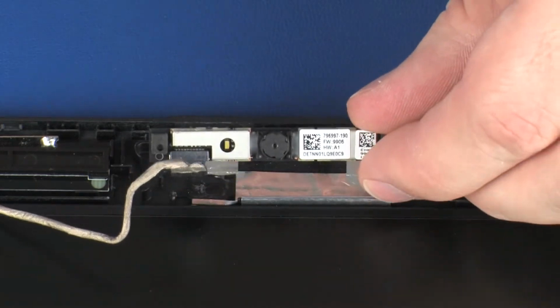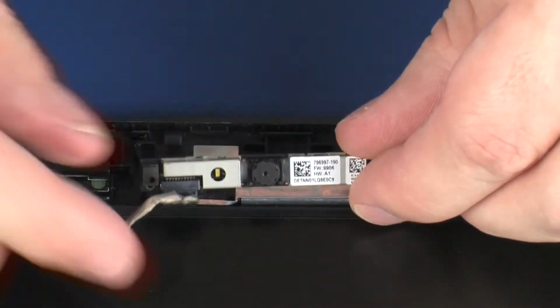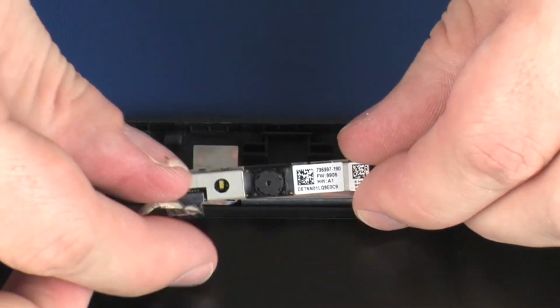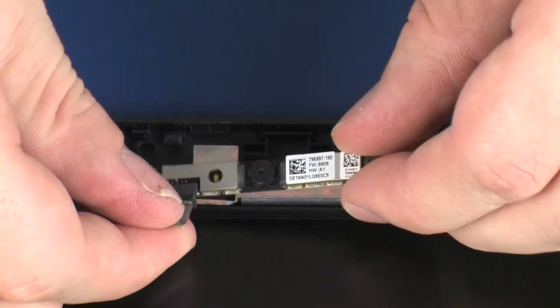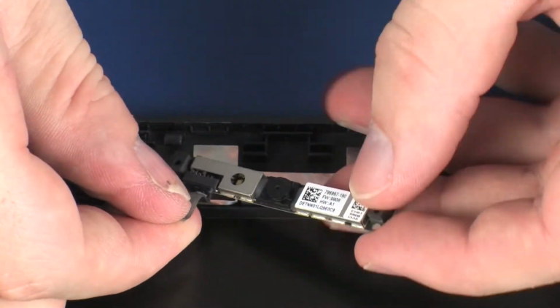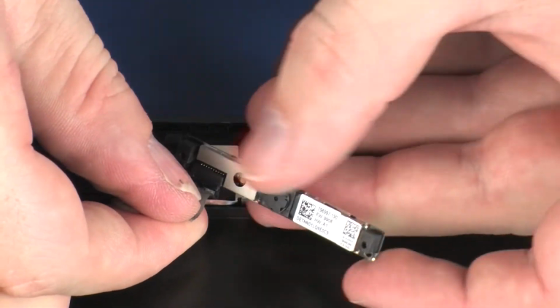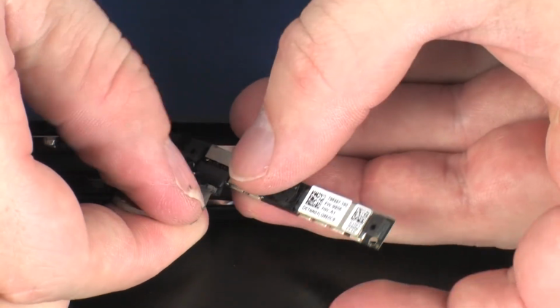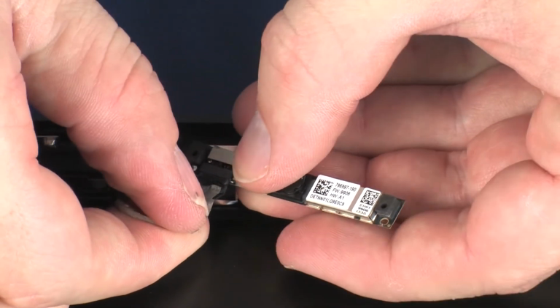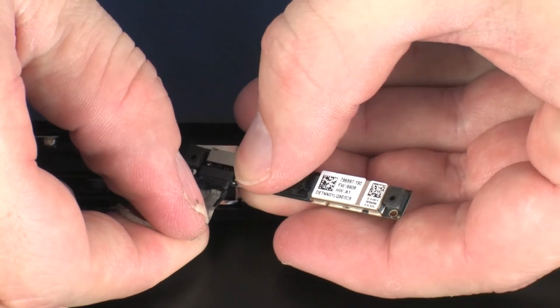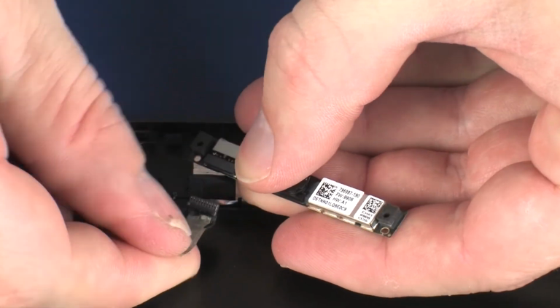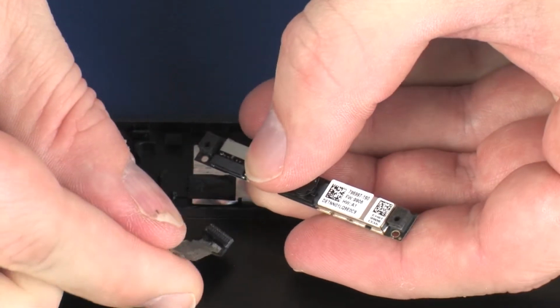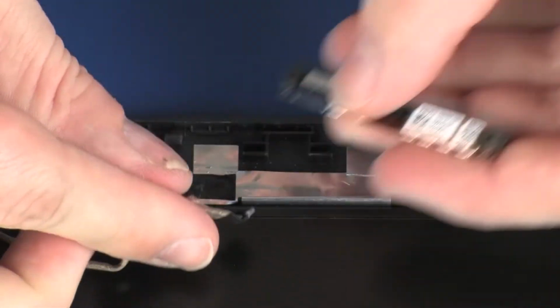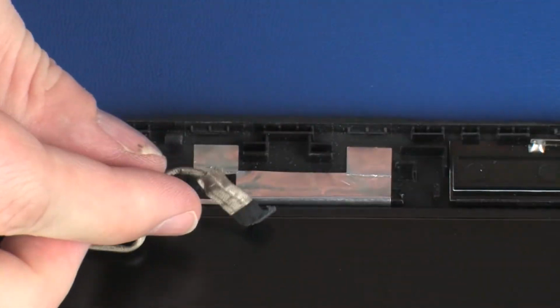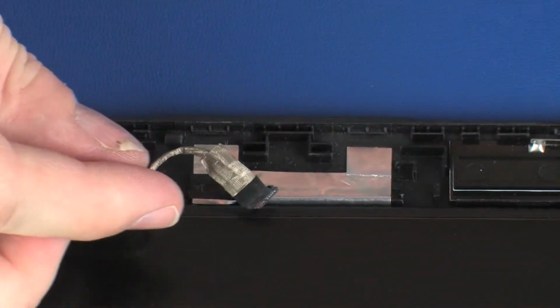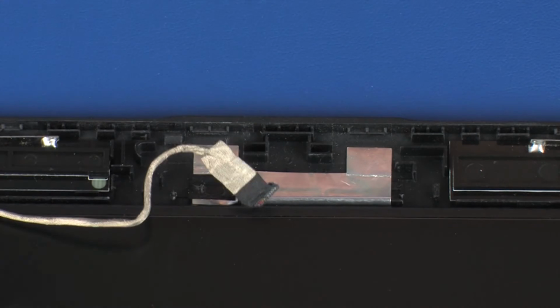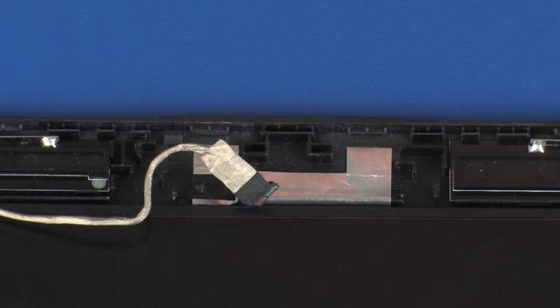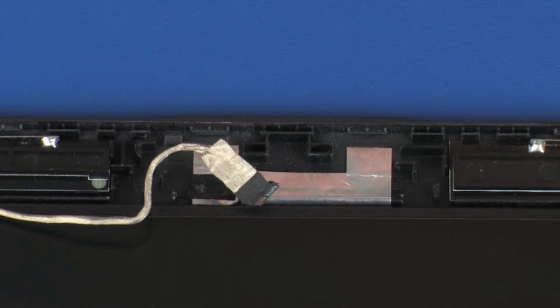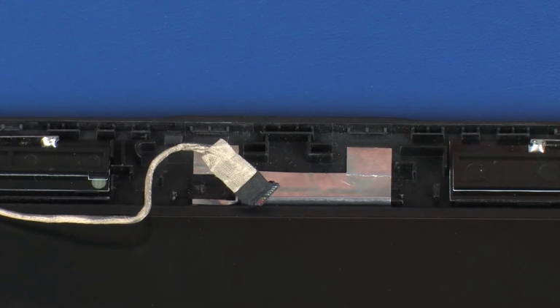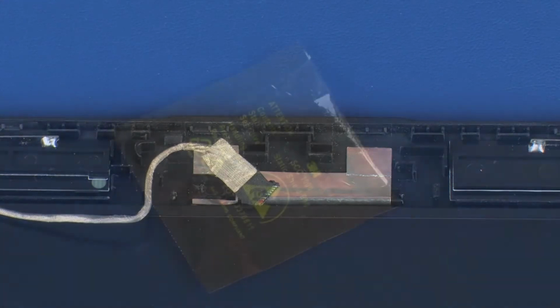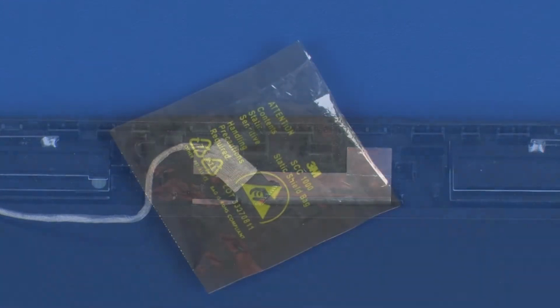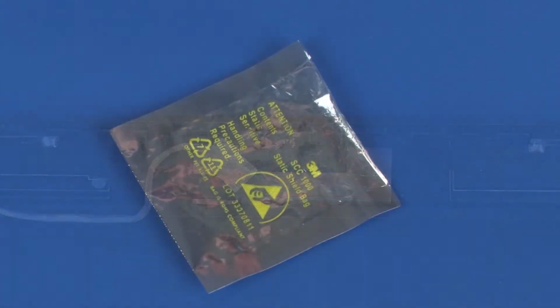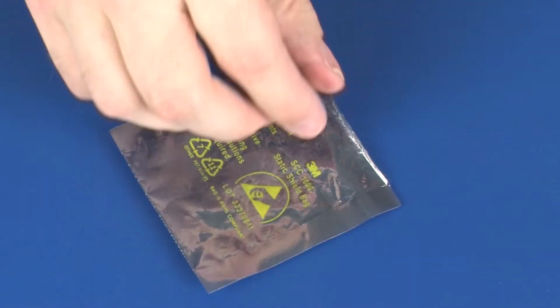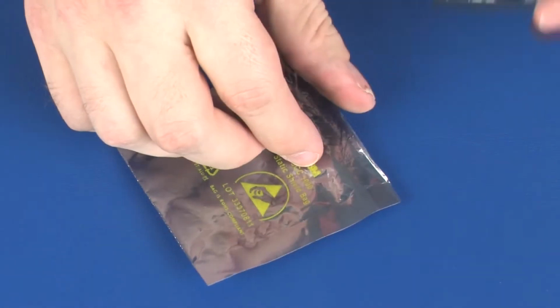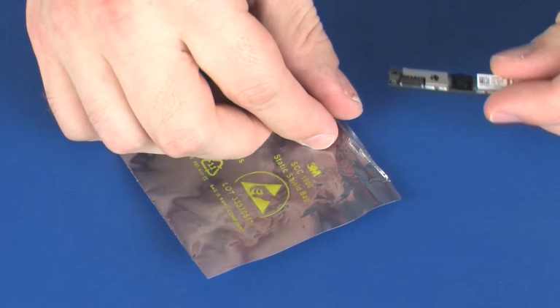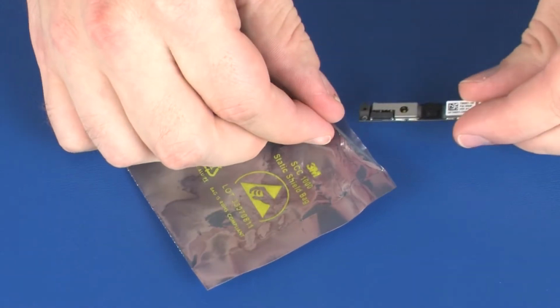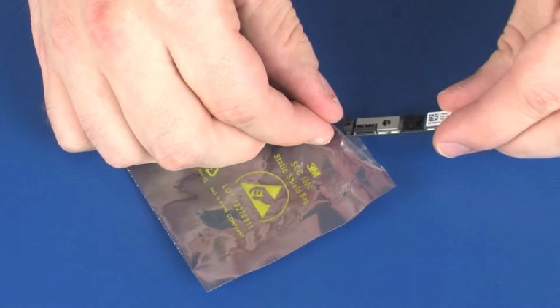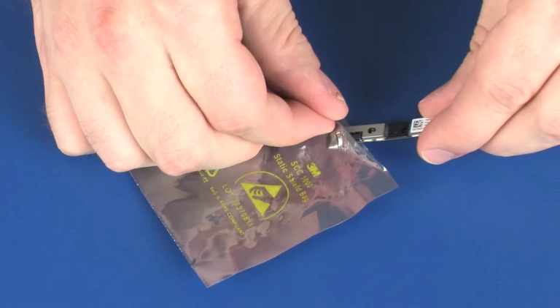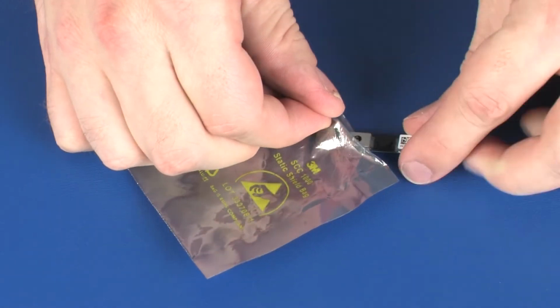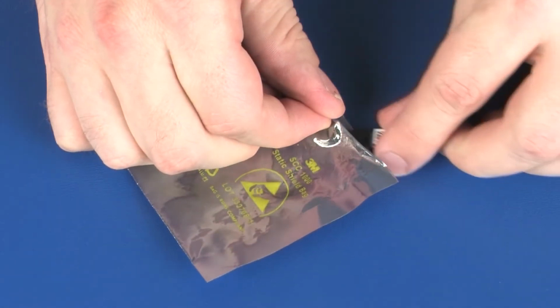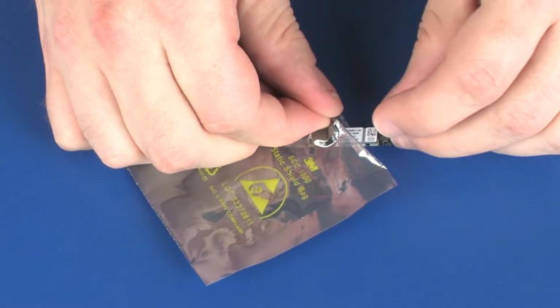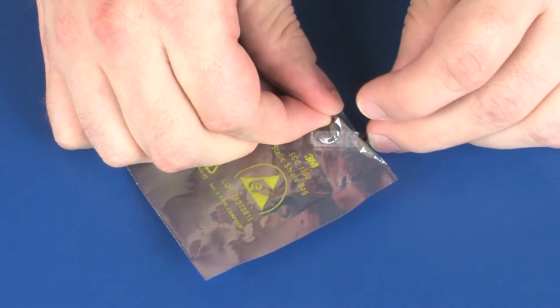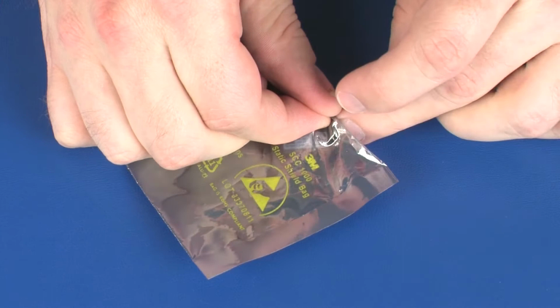Disconnect the webcam cable from its connector on the webcam board and remove. Place the webcam board in a static-dissipative bag.